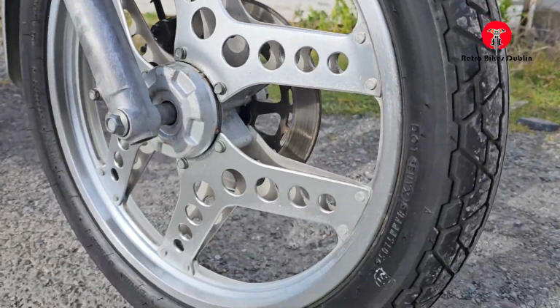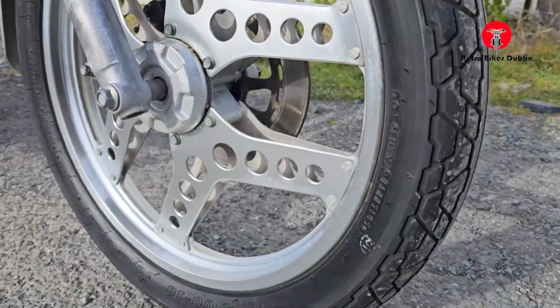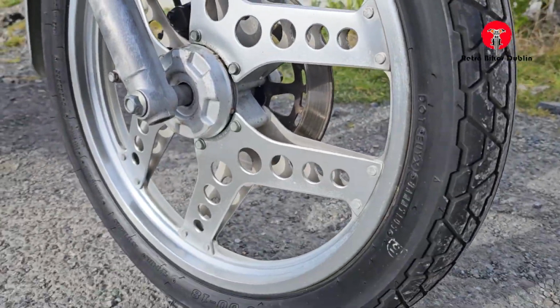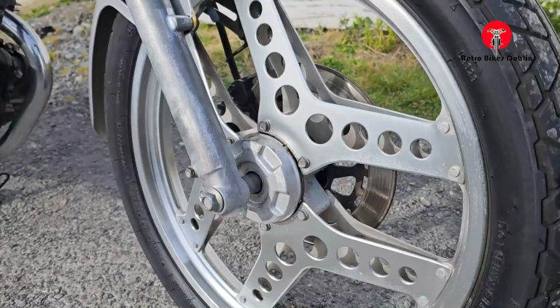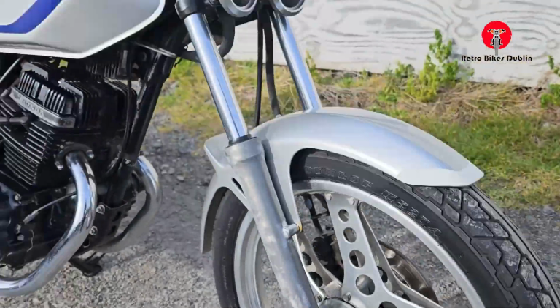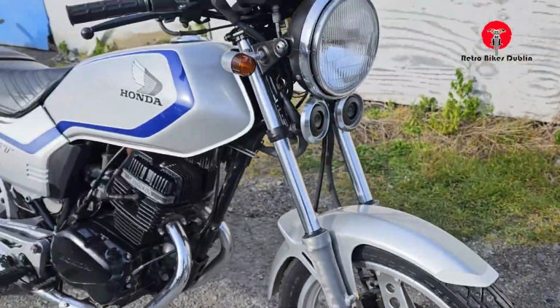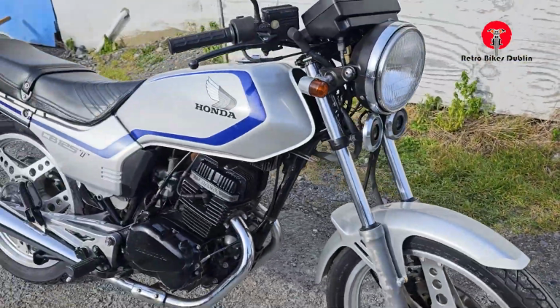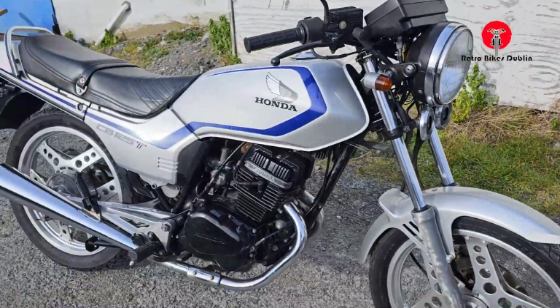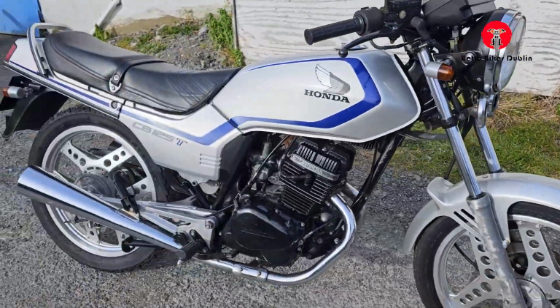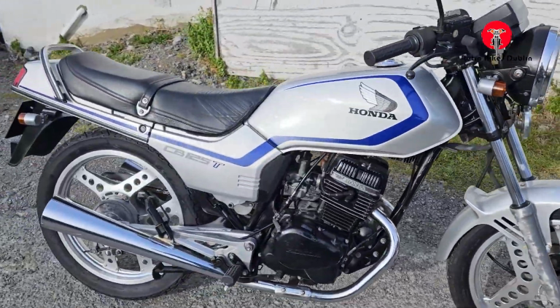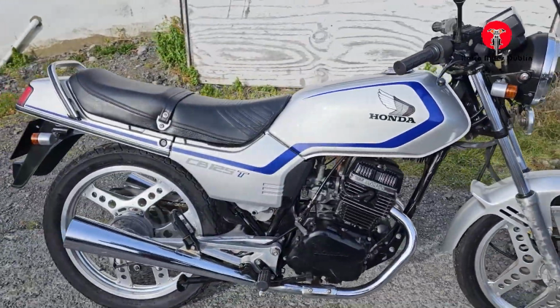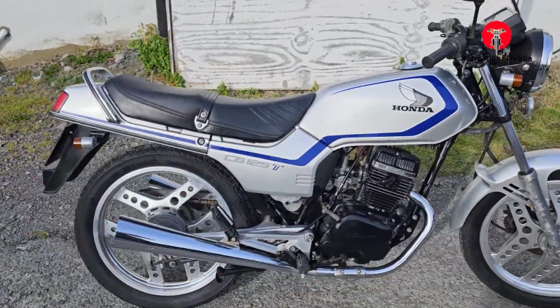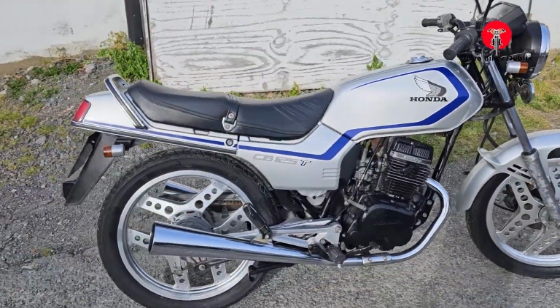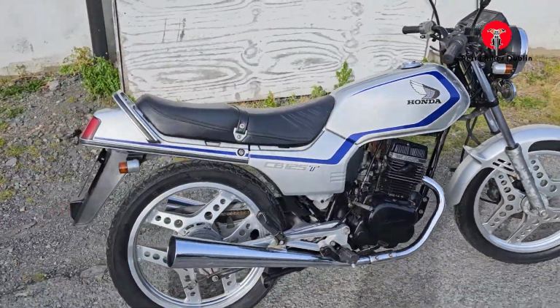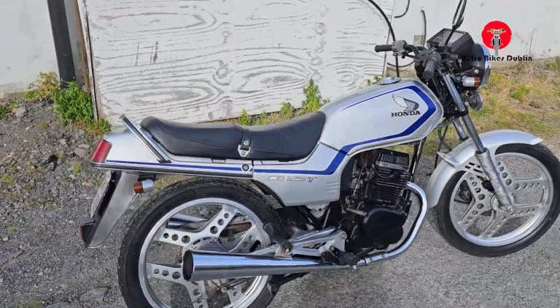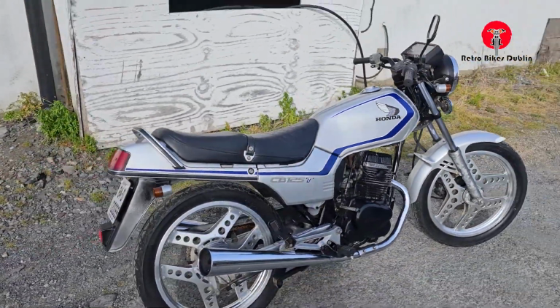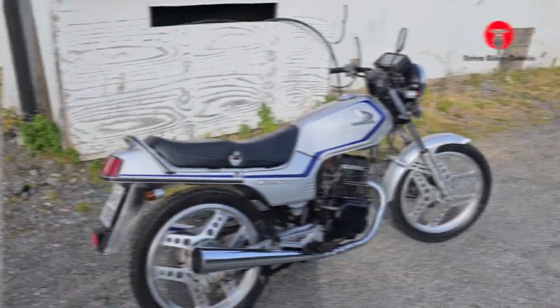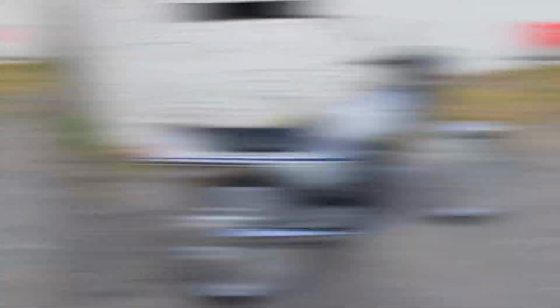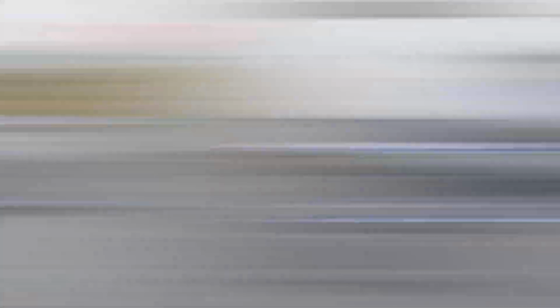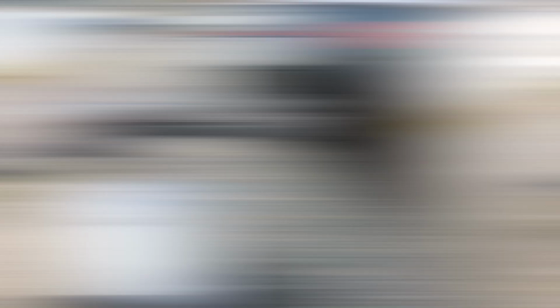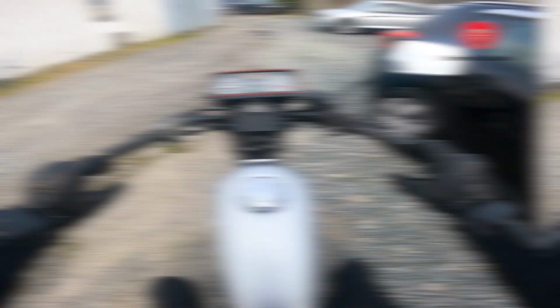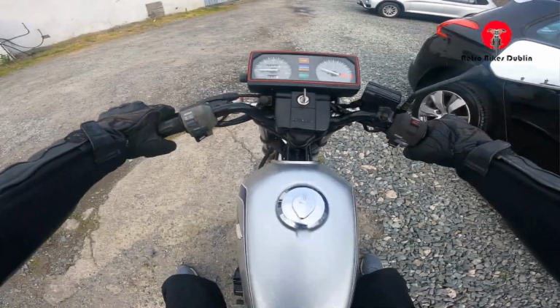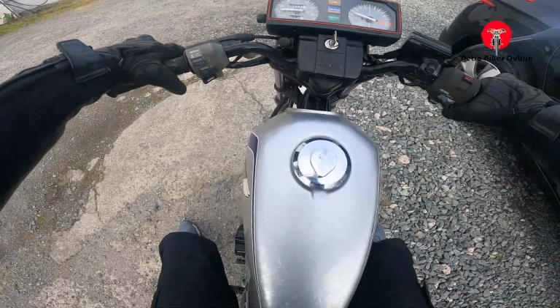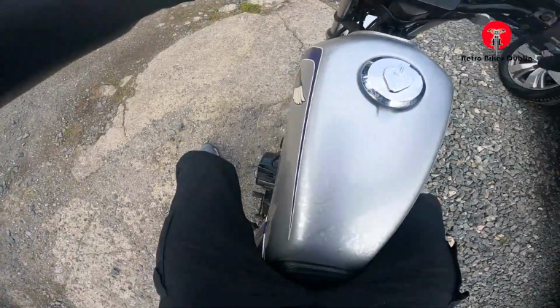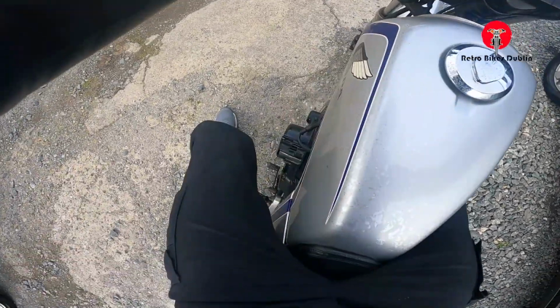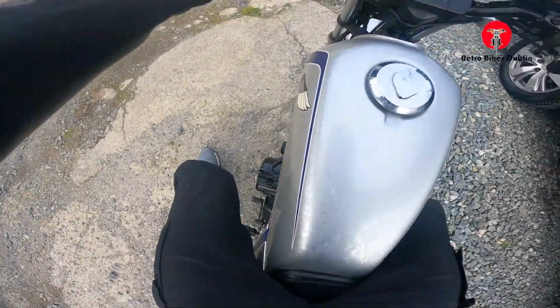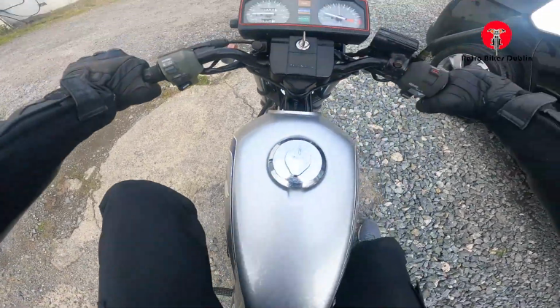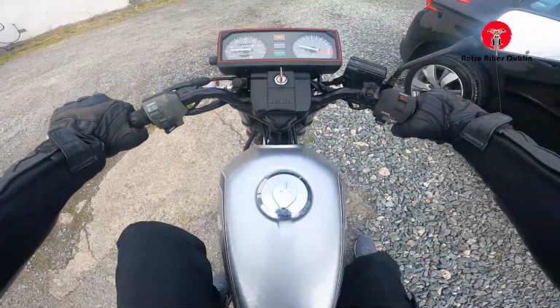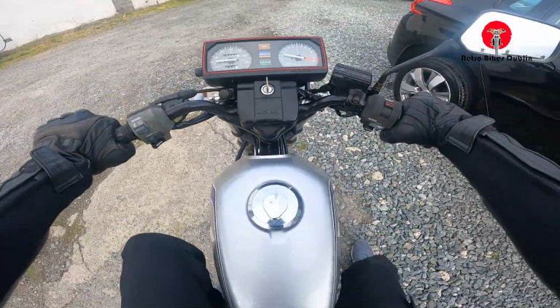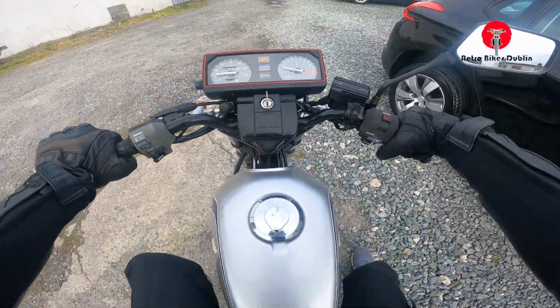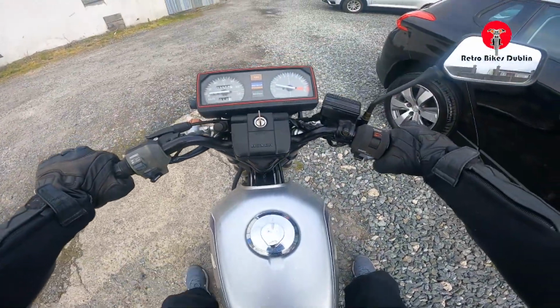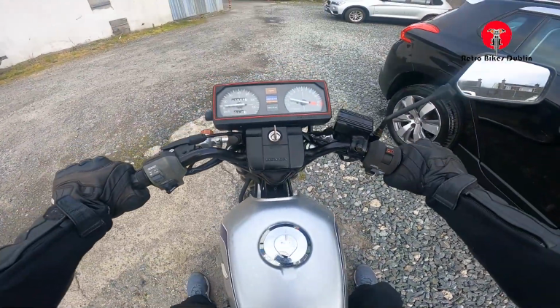That's the full run-around of this little bike. If you want to see it running, stay tuned and we'll go around on the bike. Okay, we're on the Honda CB125 Twin — let's go out and have a bit of fun.